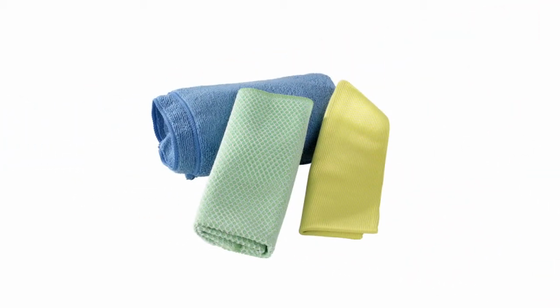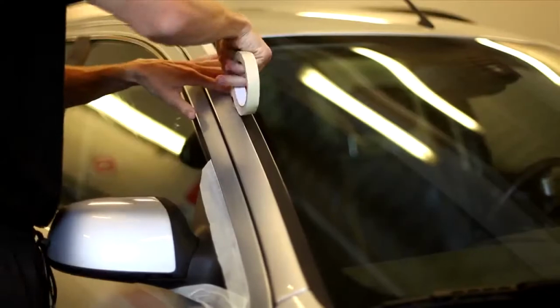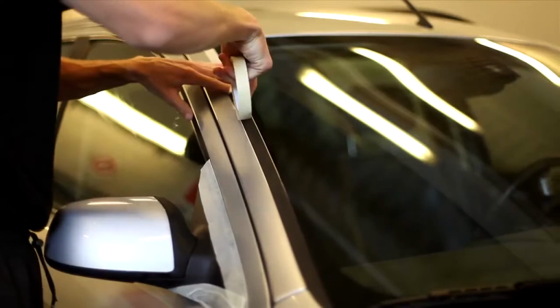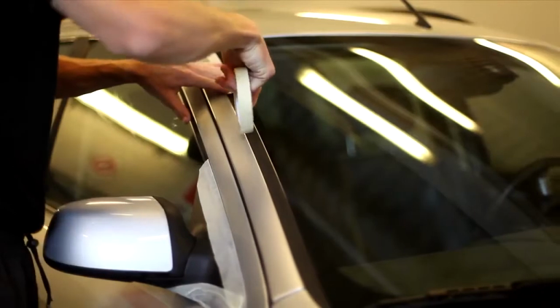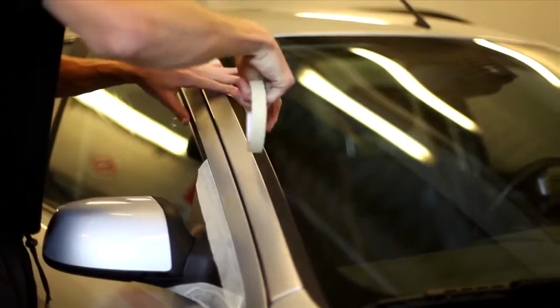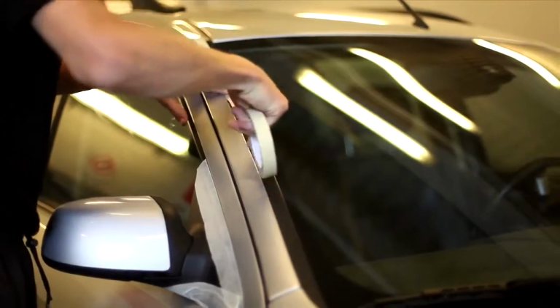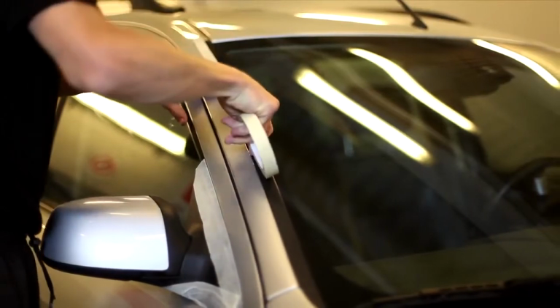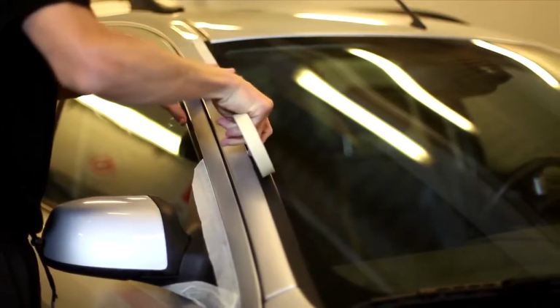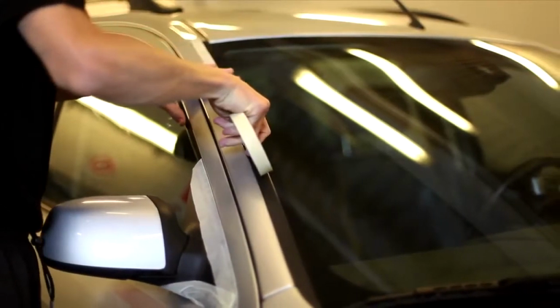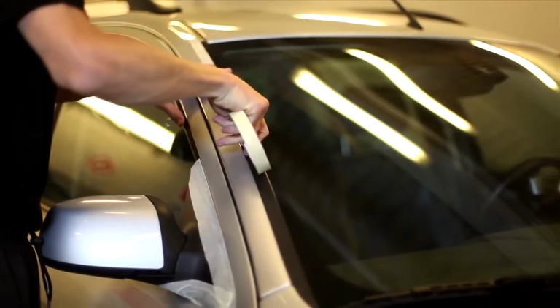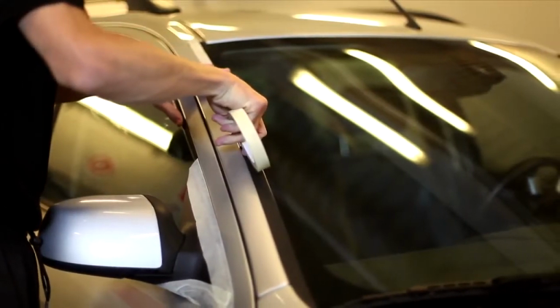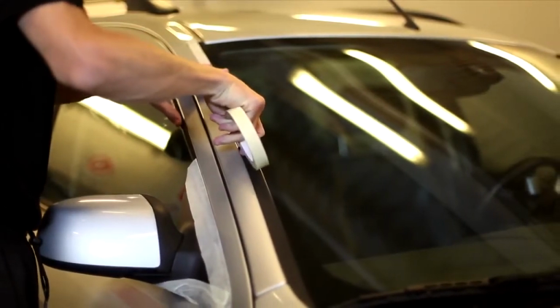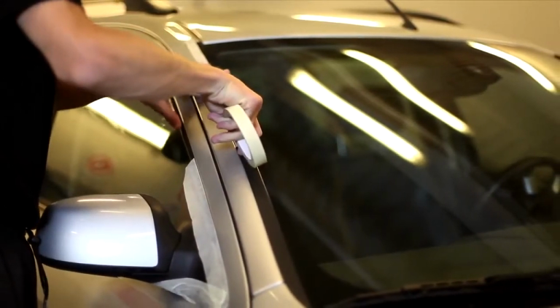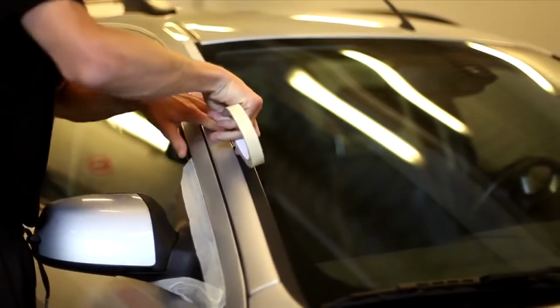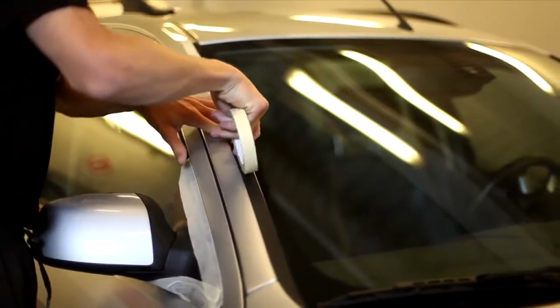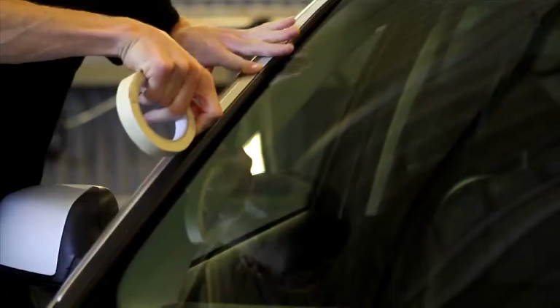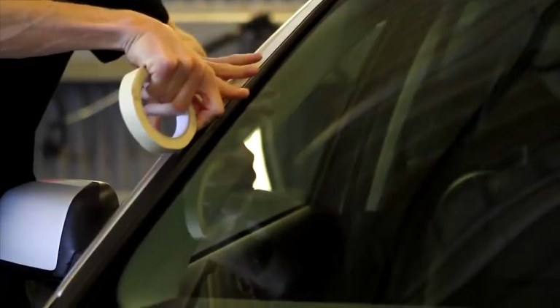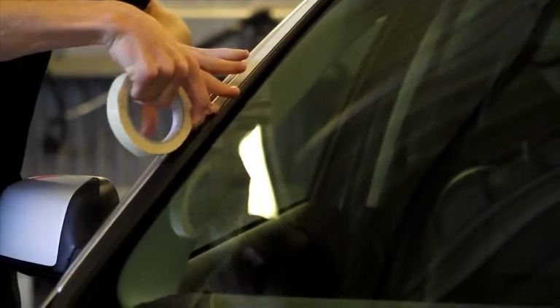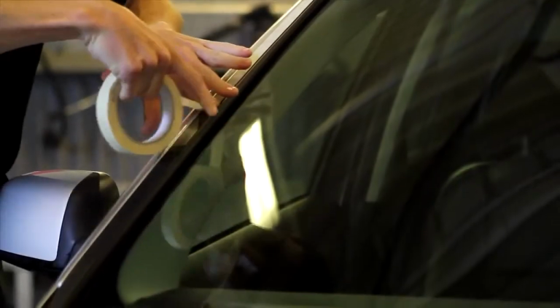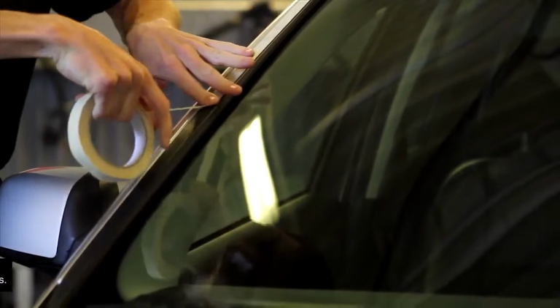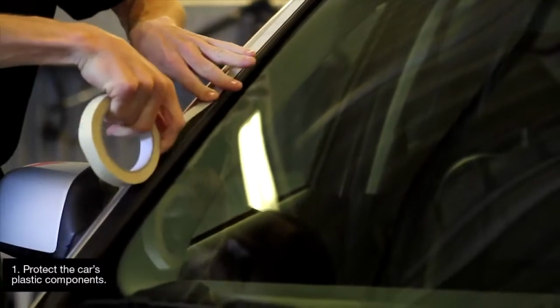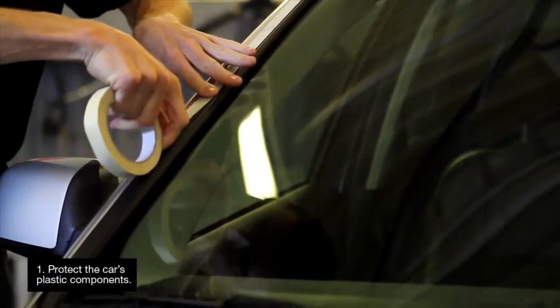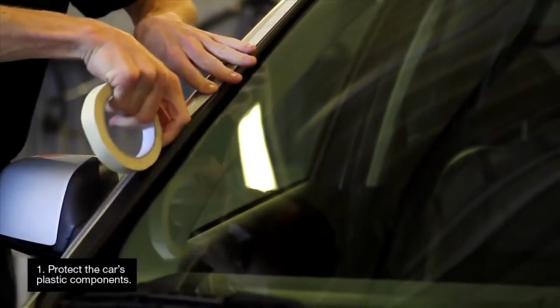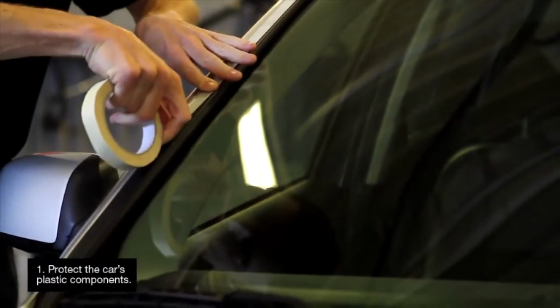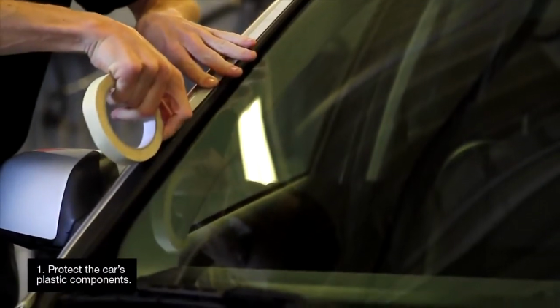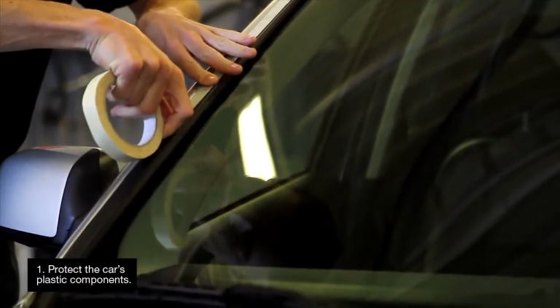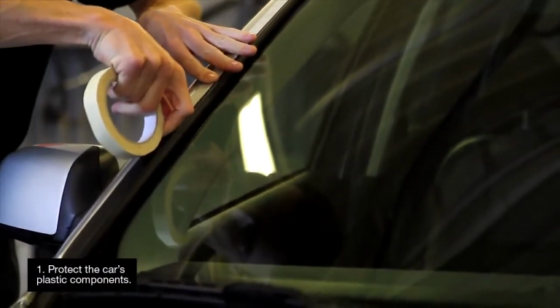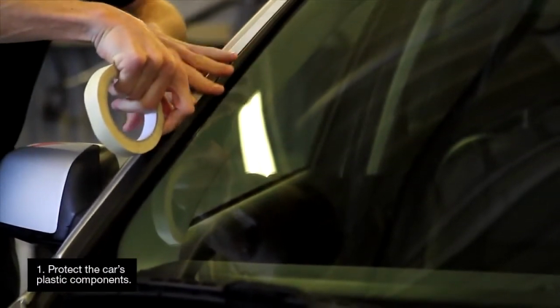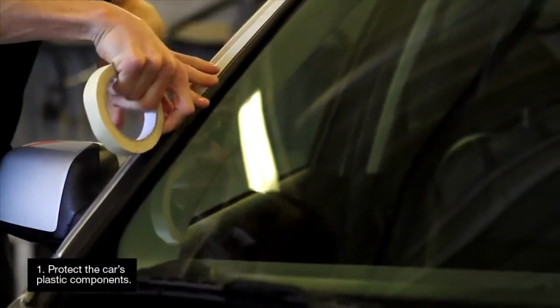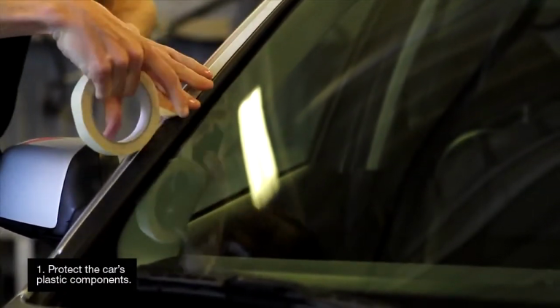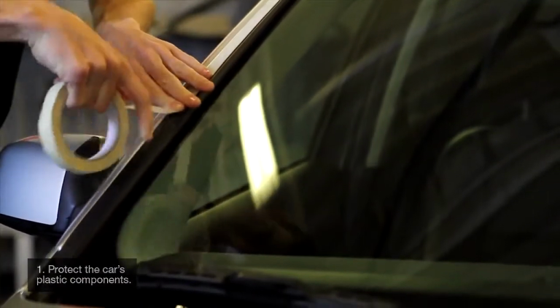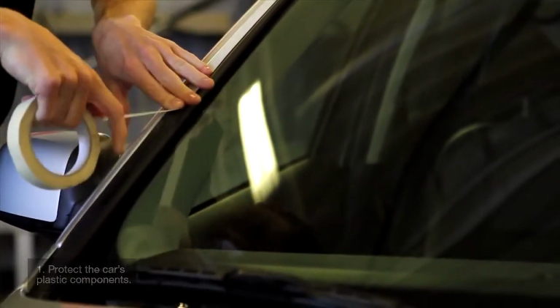Make sure the car is newly washed and nicely cleaned before you start. Tape over the car's plastic components so they don't become discoloured by the wax.